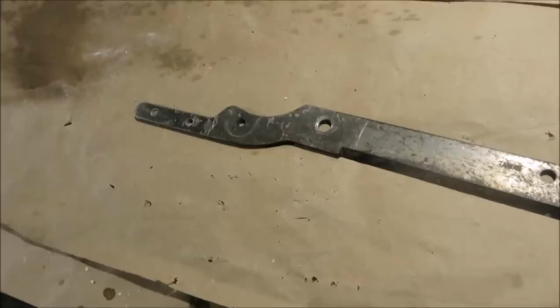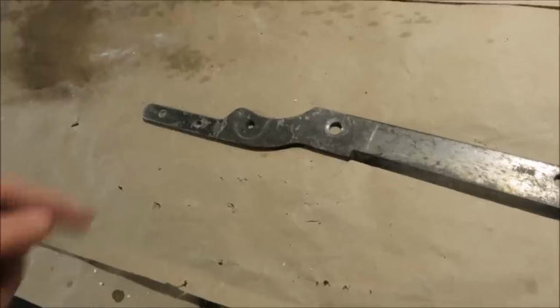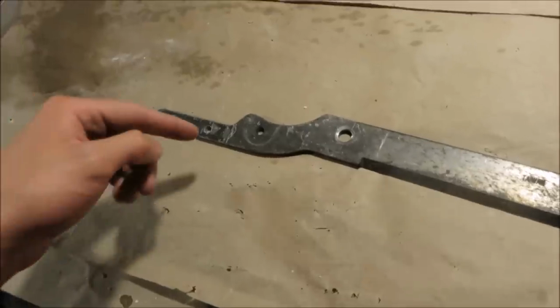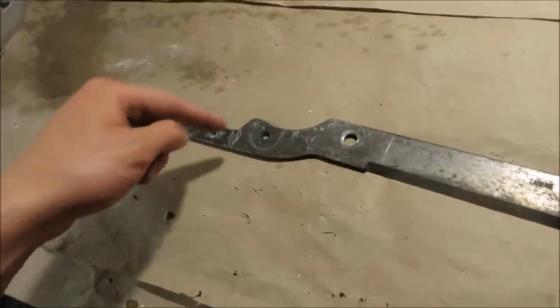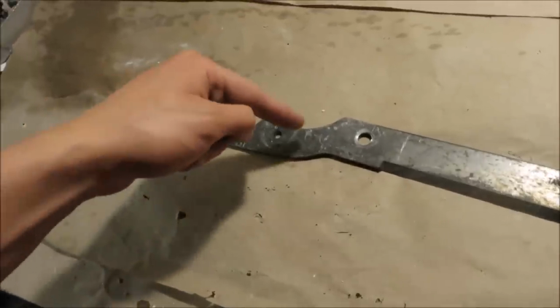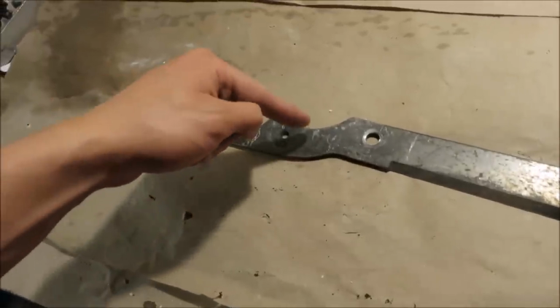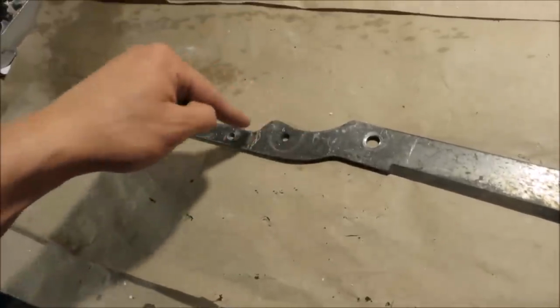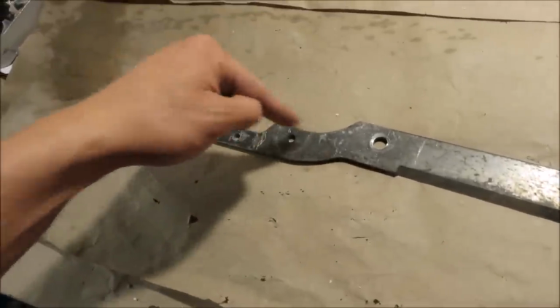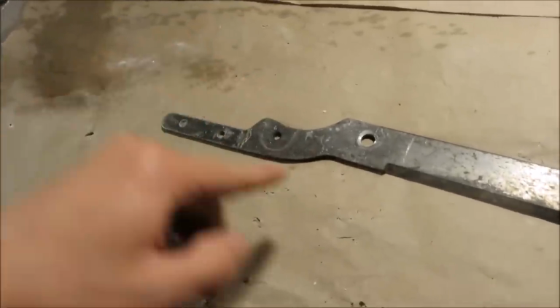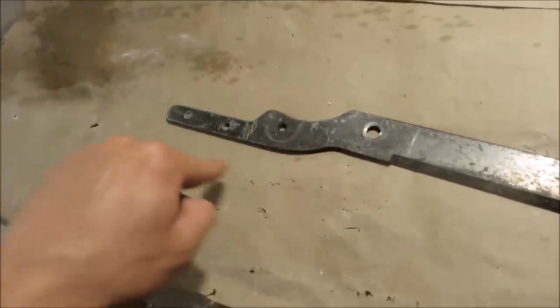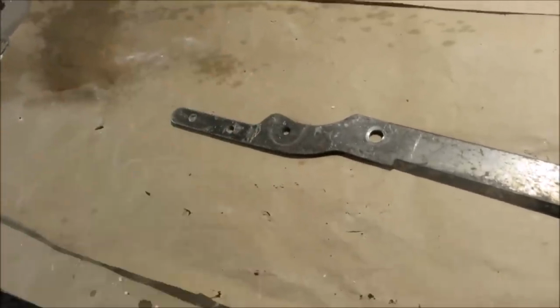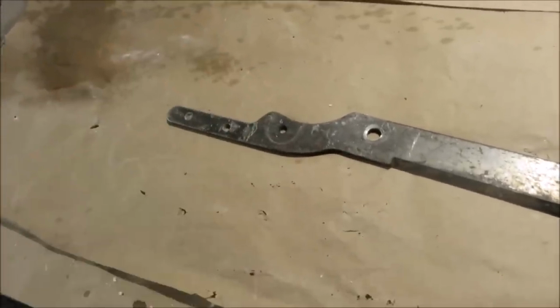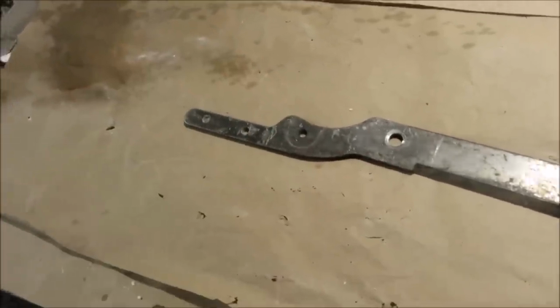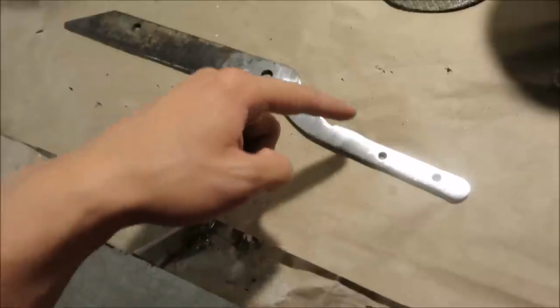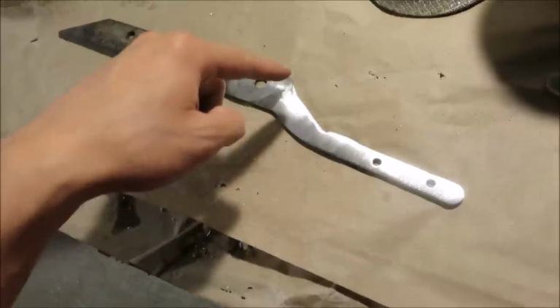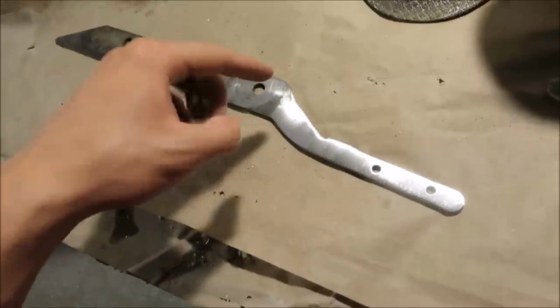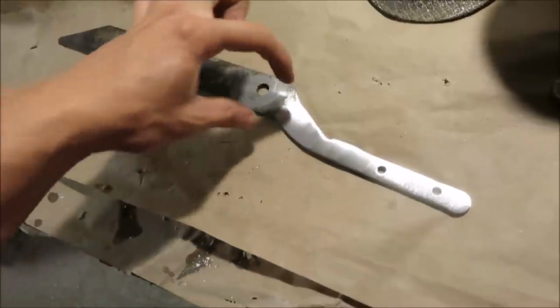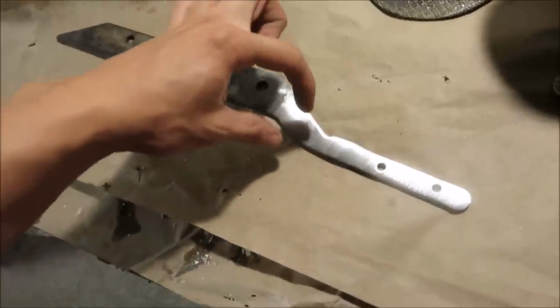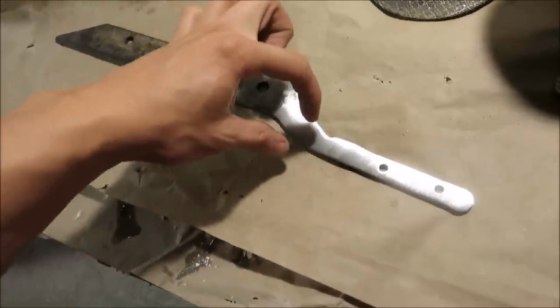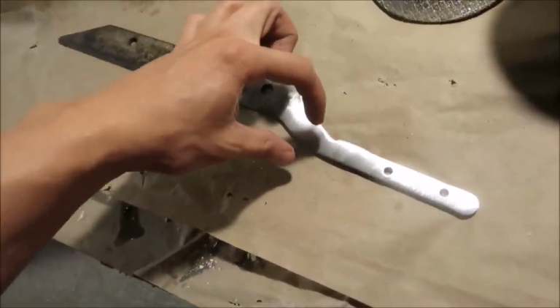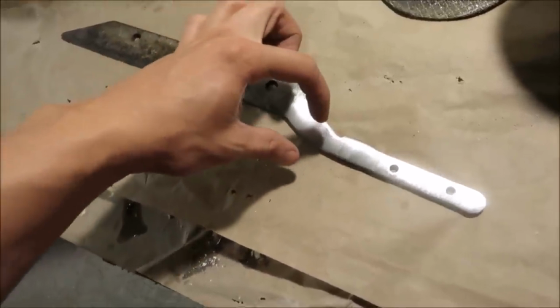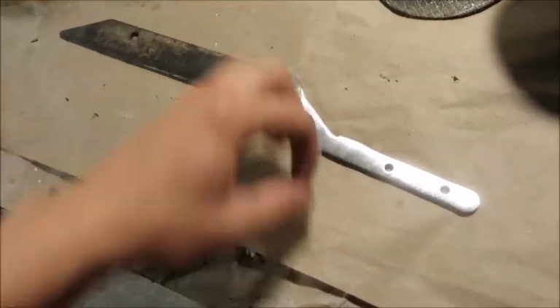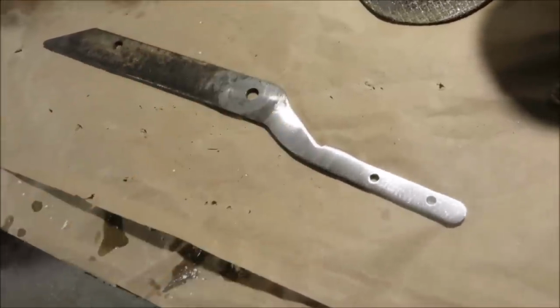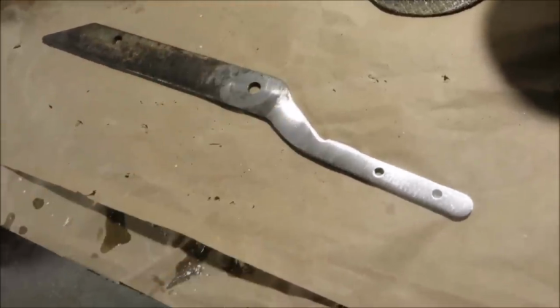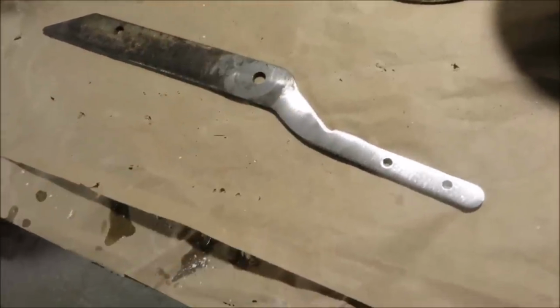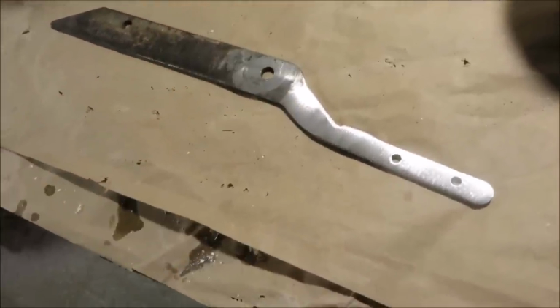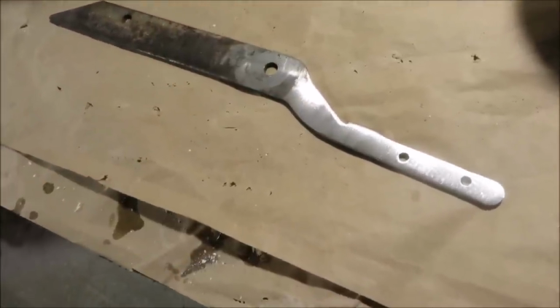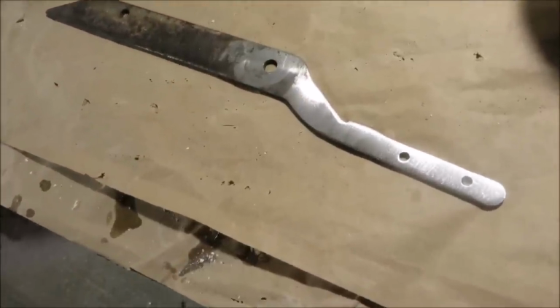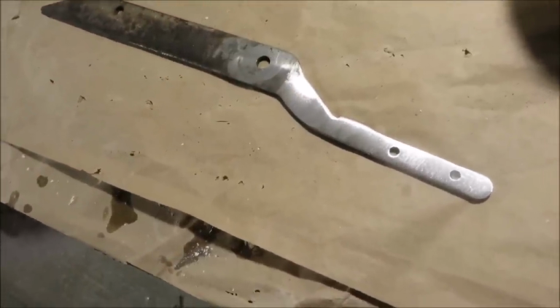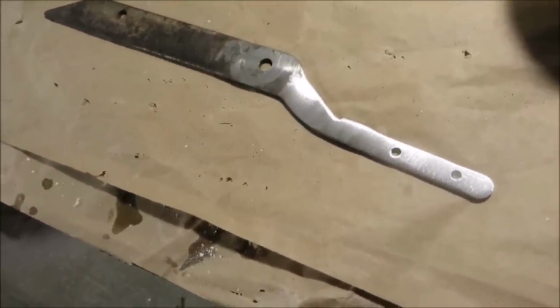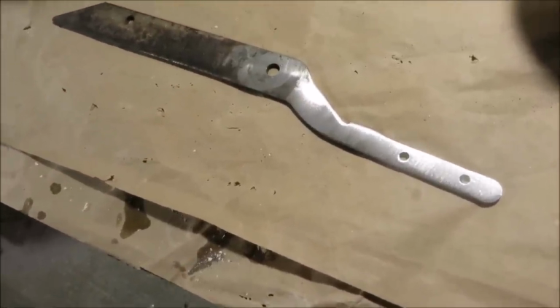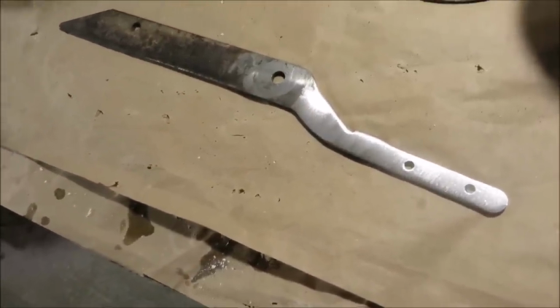Now I'm going to use my angle grinder to take this little lump off of the tang. I've taken the lump off and this spot might look really thin on camera, but it's actually three quarter inch, which is not bad.